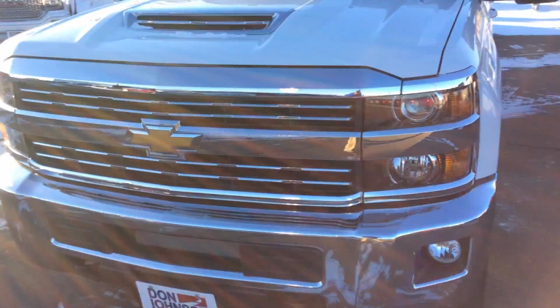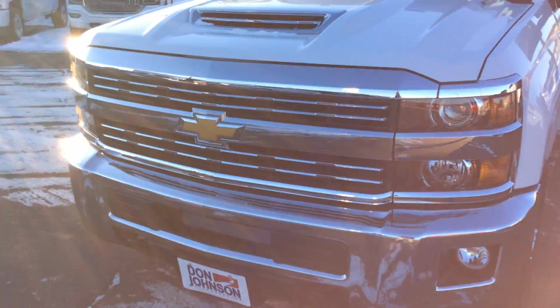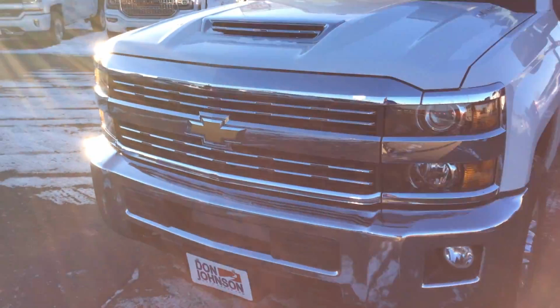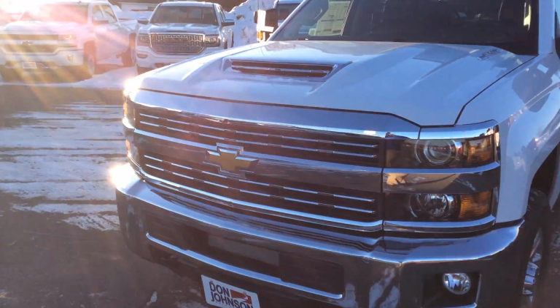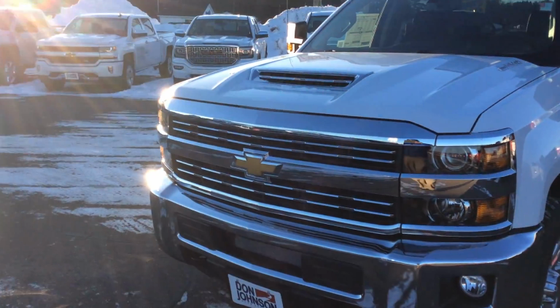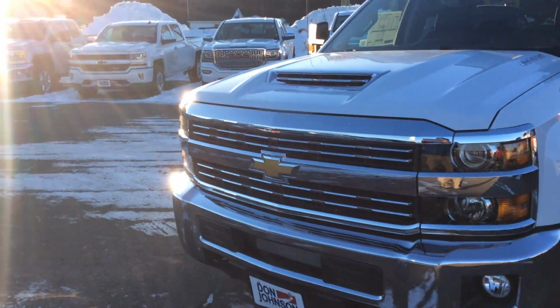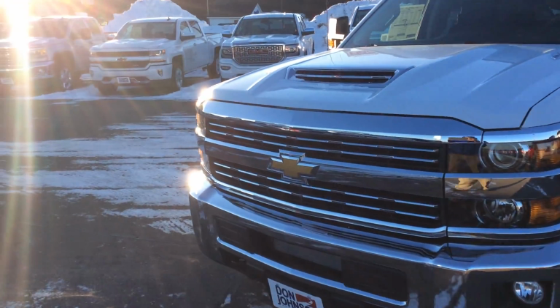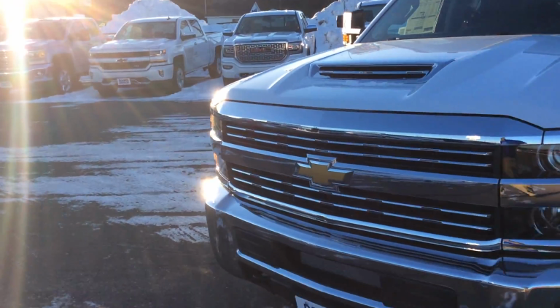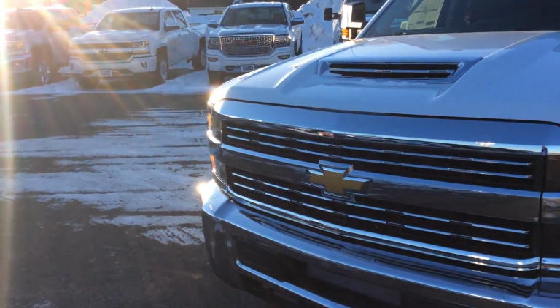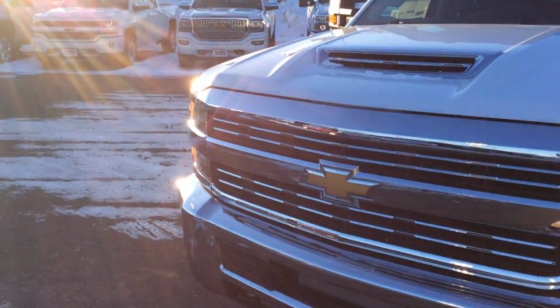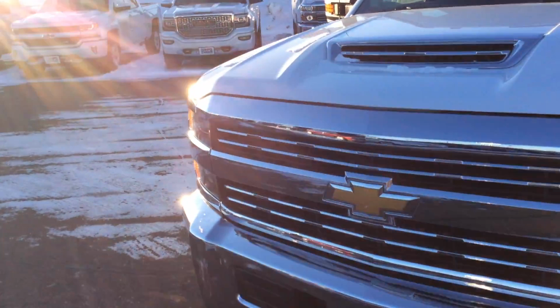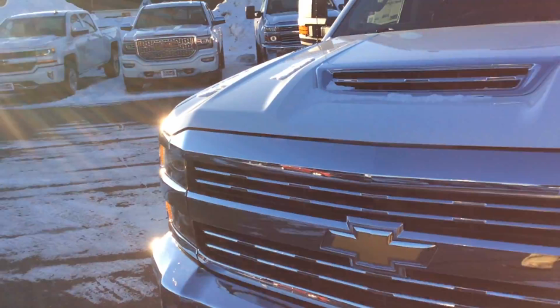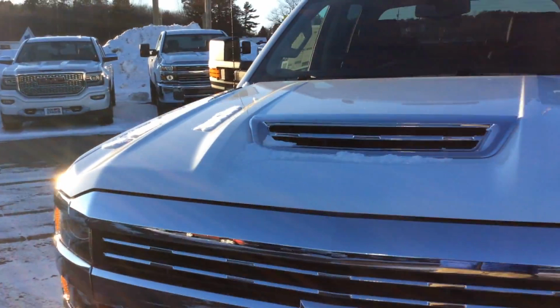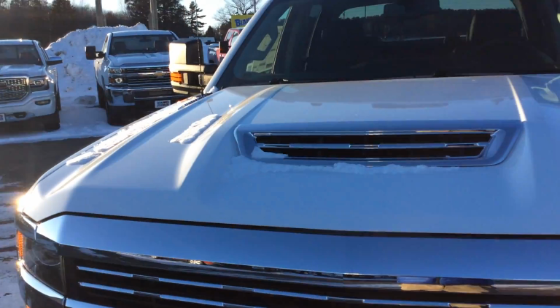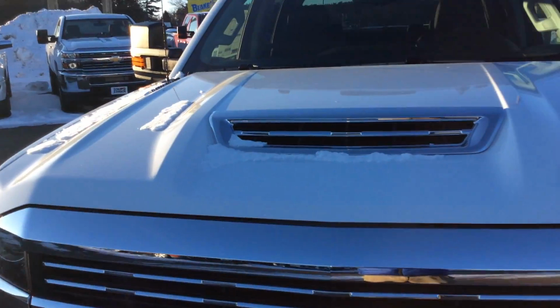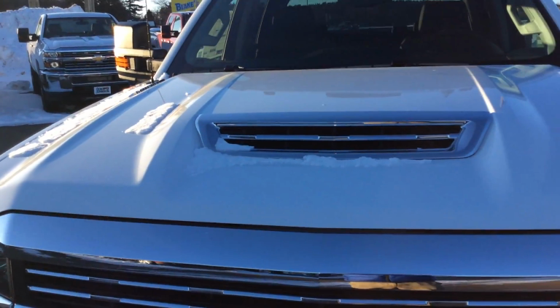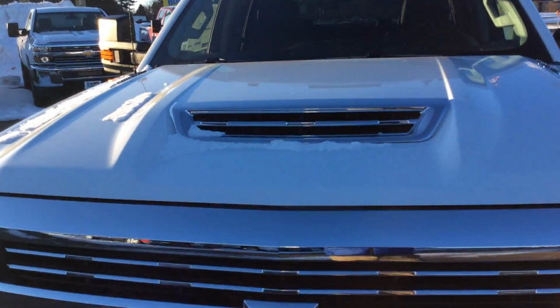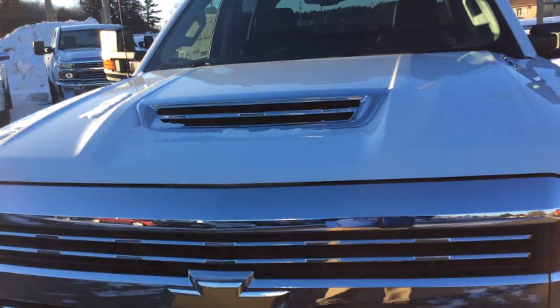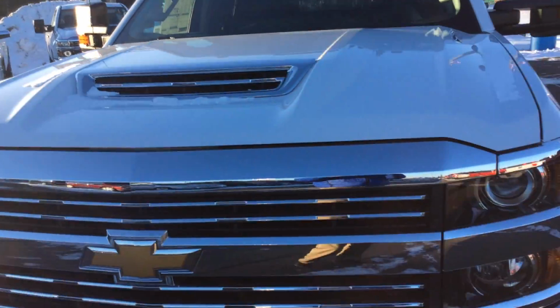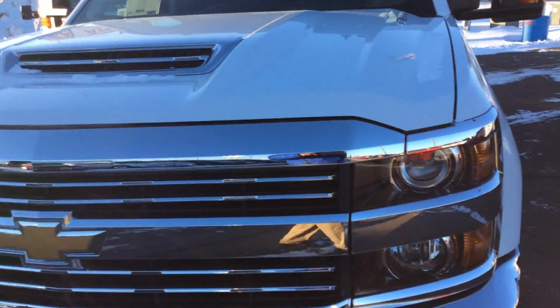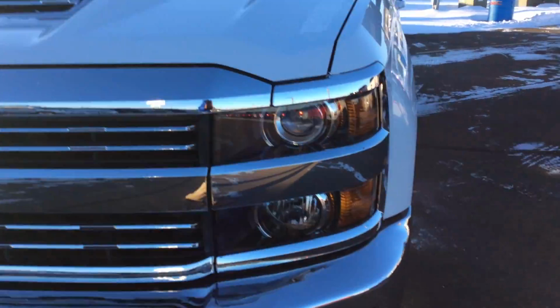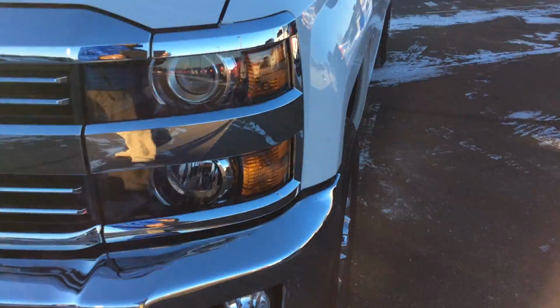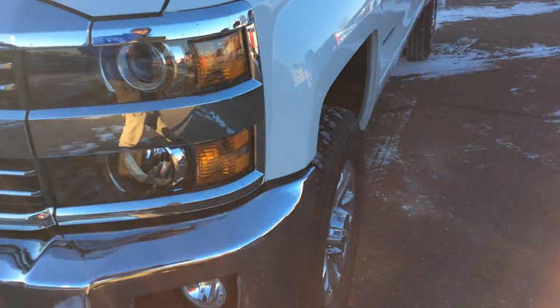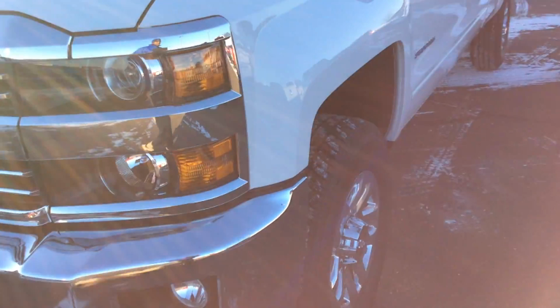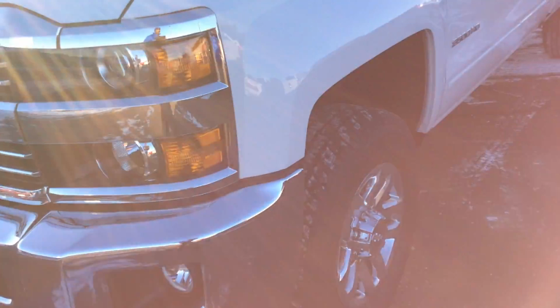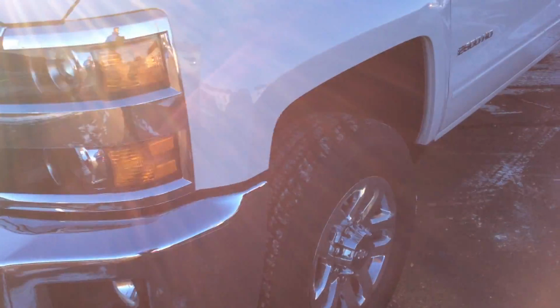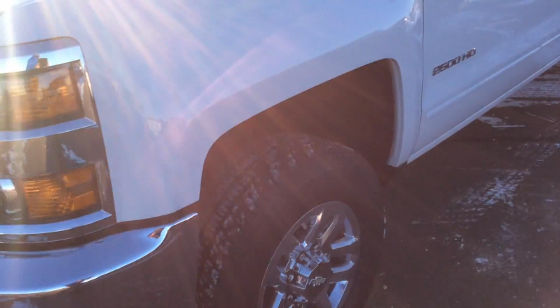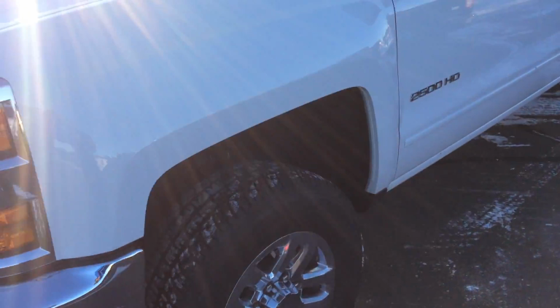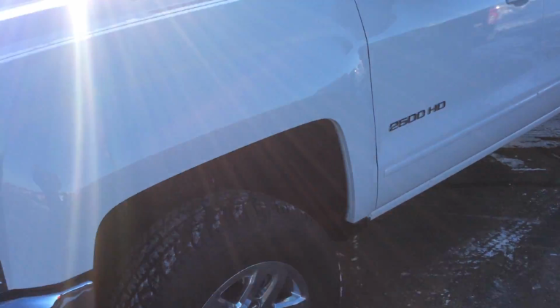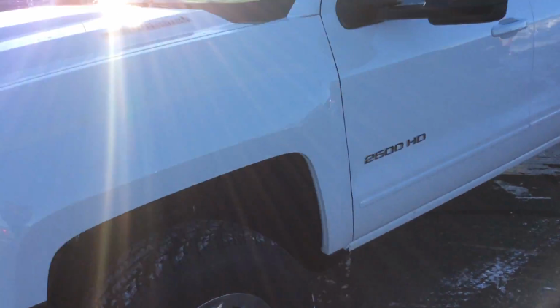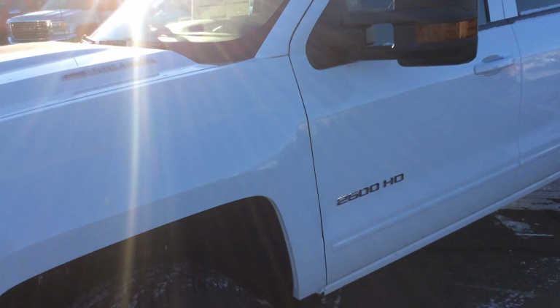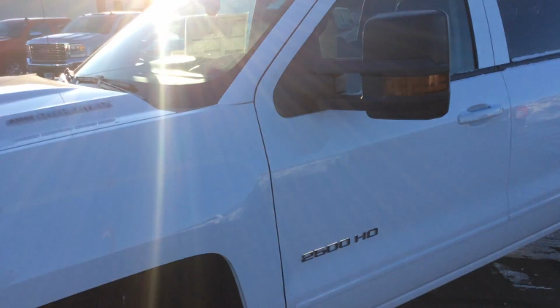Love the front bumper. Love the new working hood scoop on this truck — it actually works to keep the engine cooler and give you a little more power.